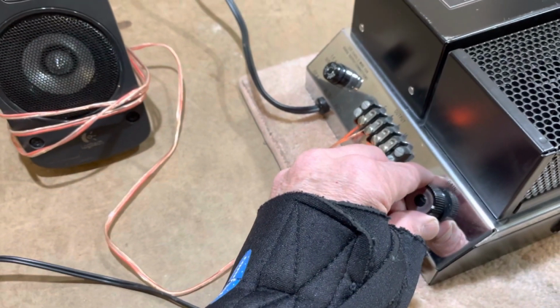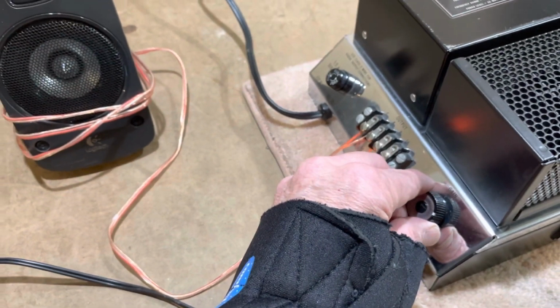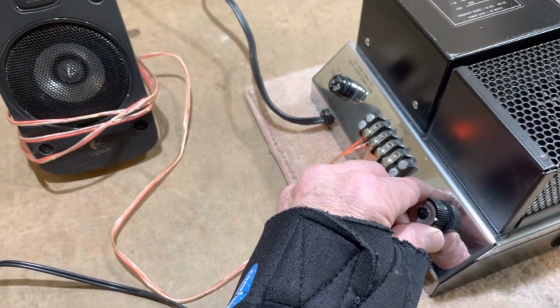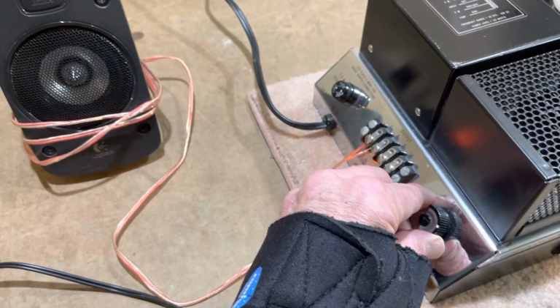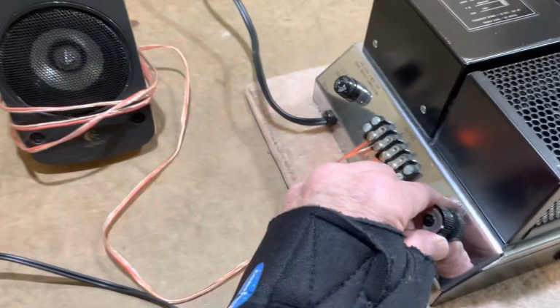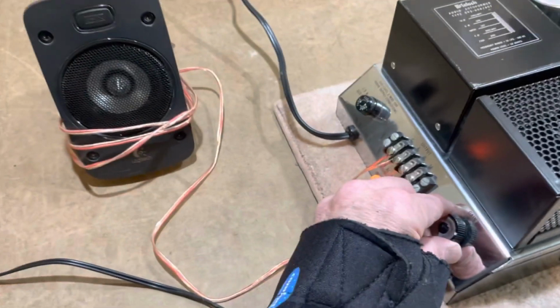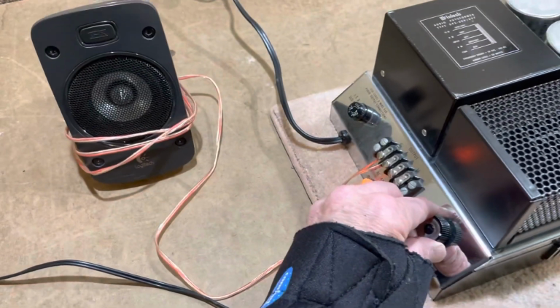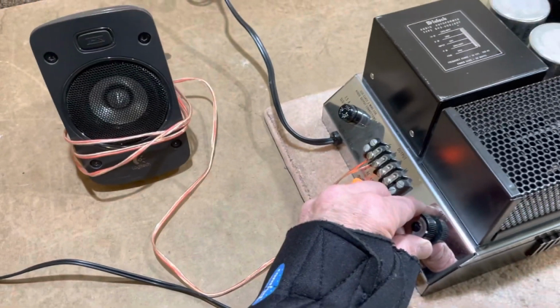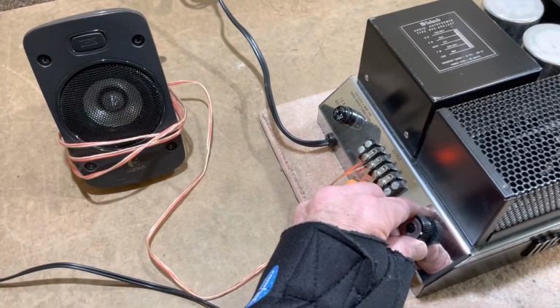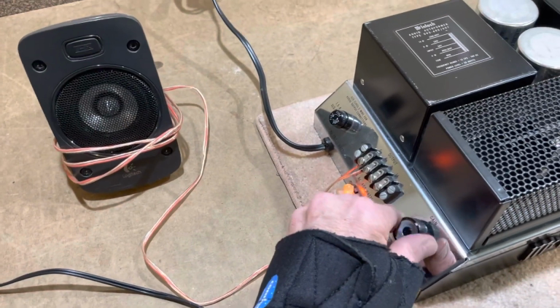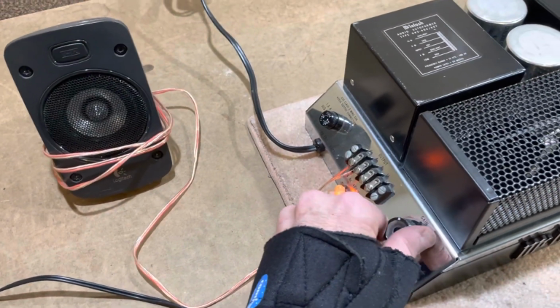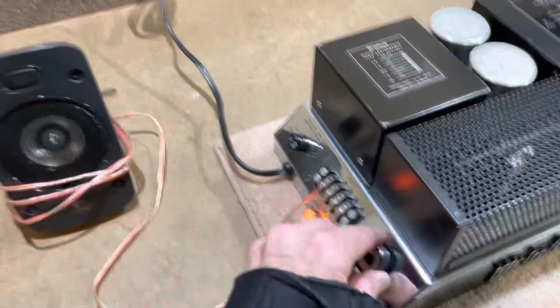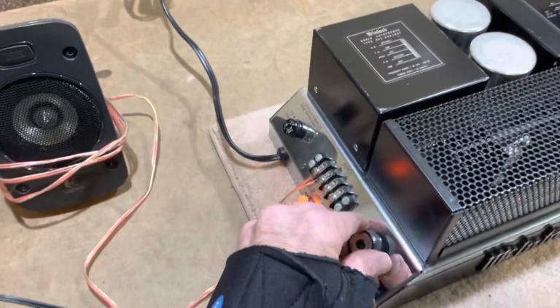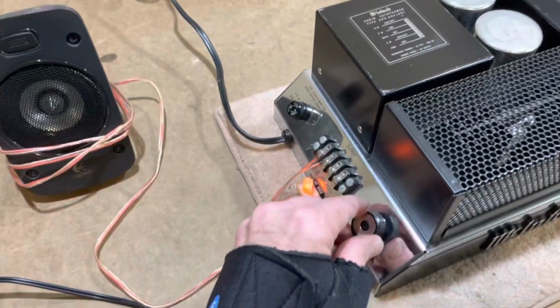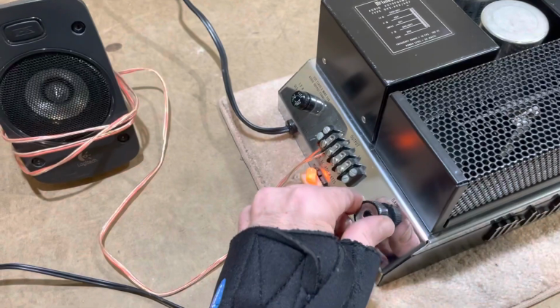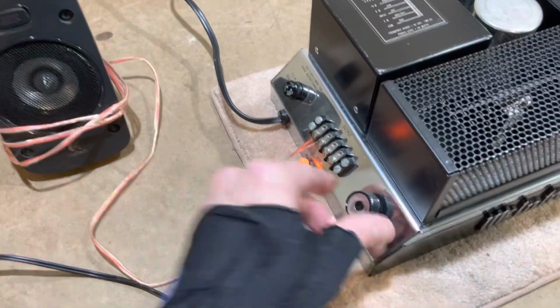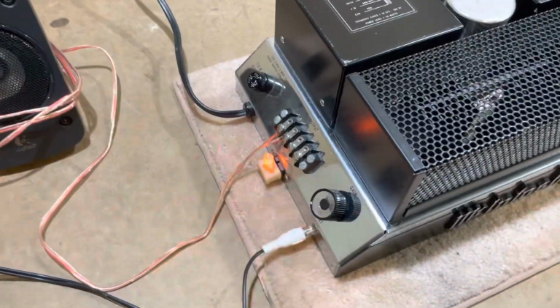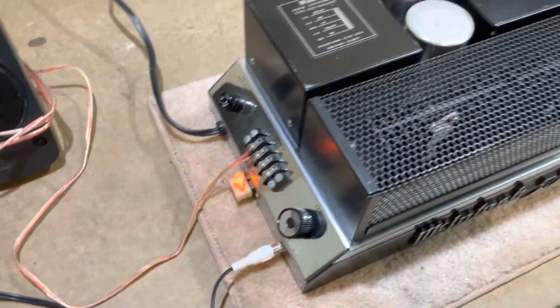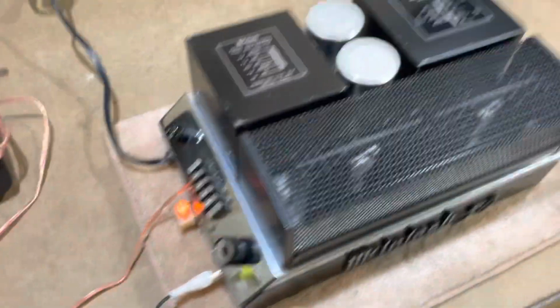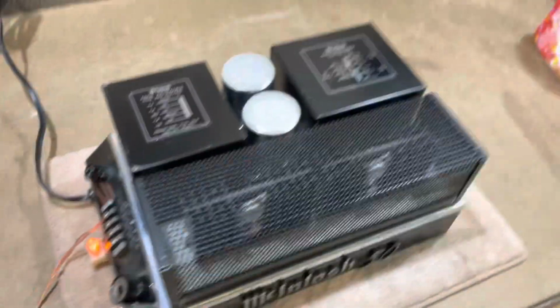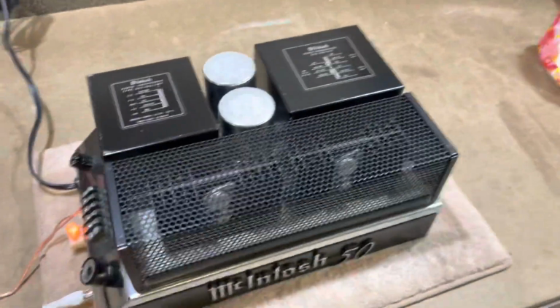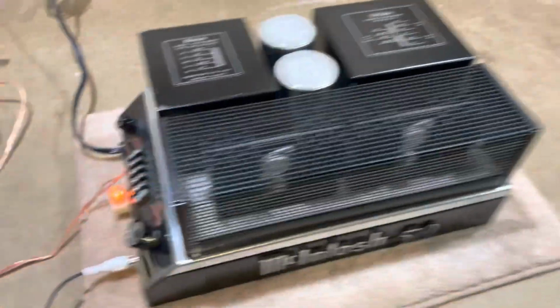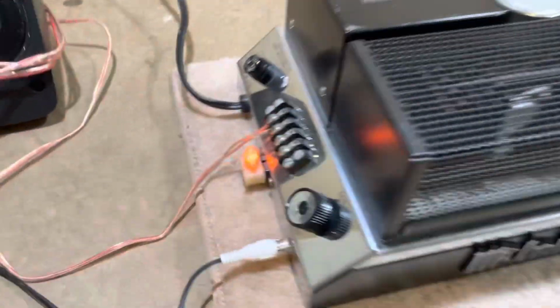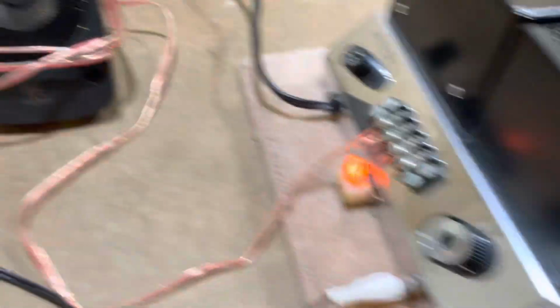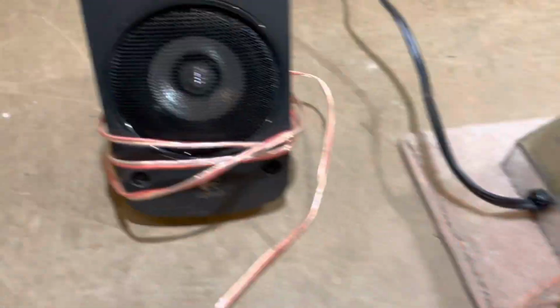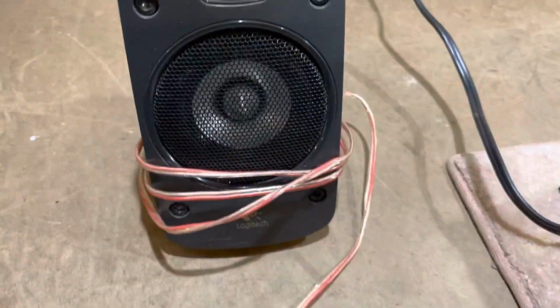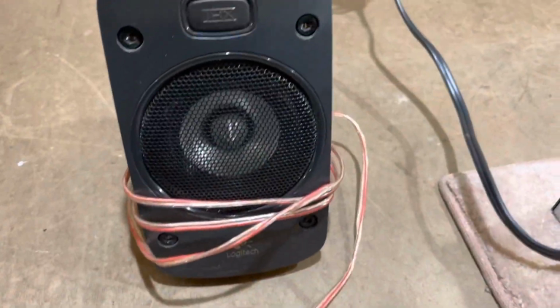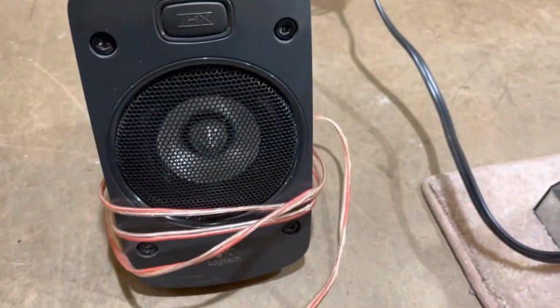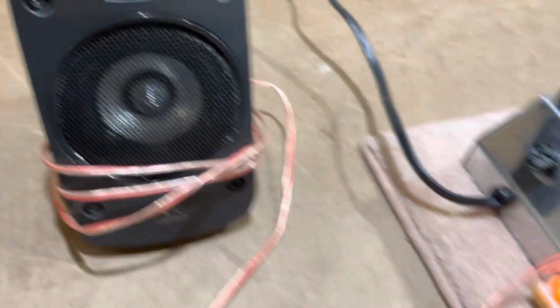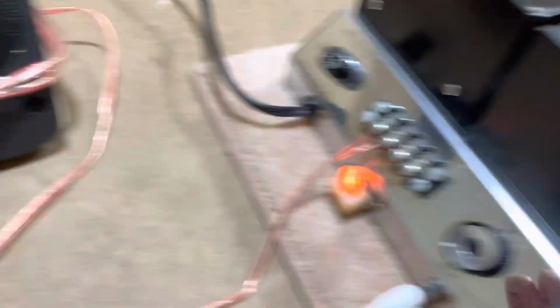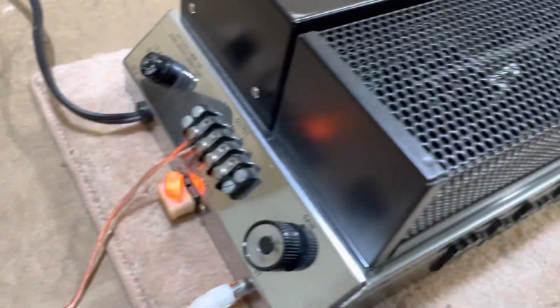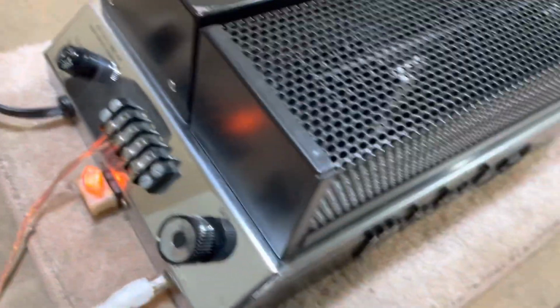There you go — it's functioning. There's no buzz, no hum, no nothing.